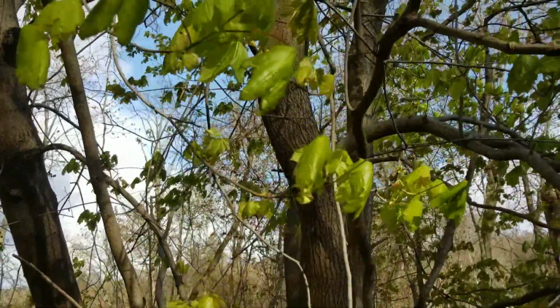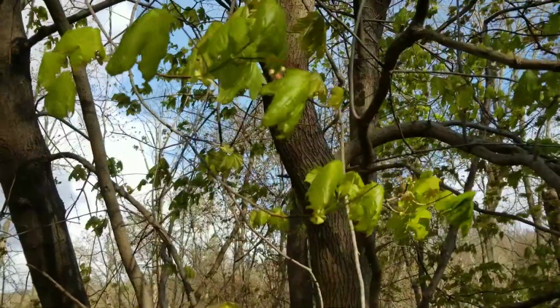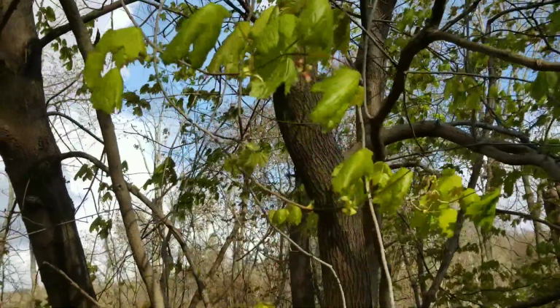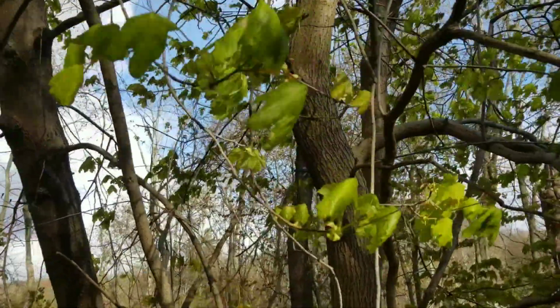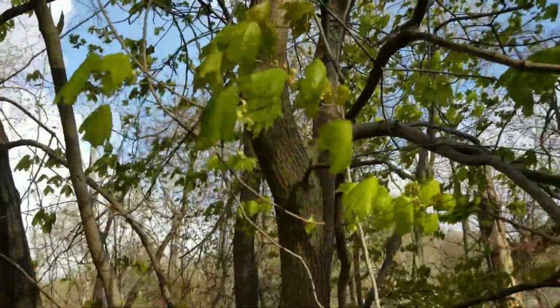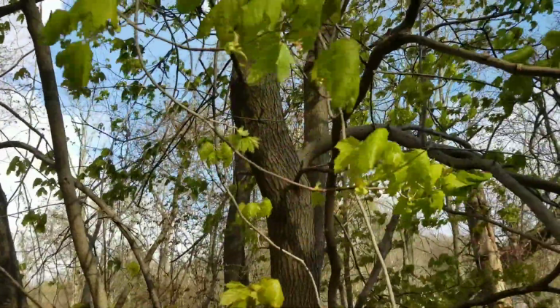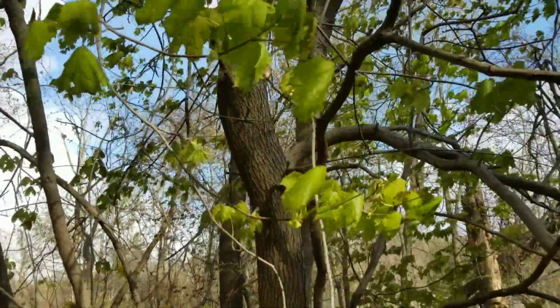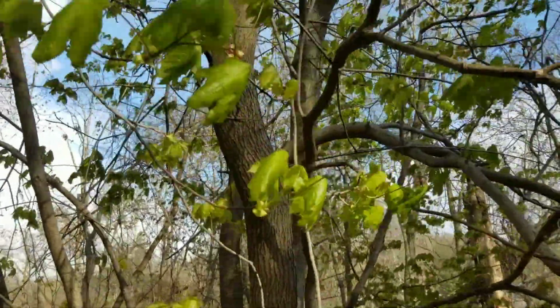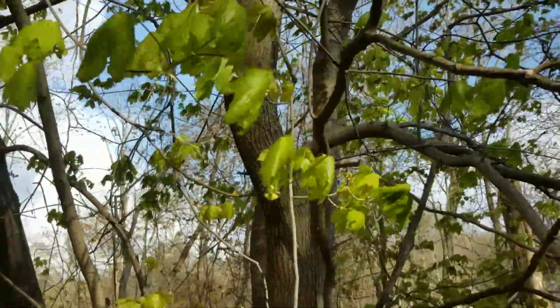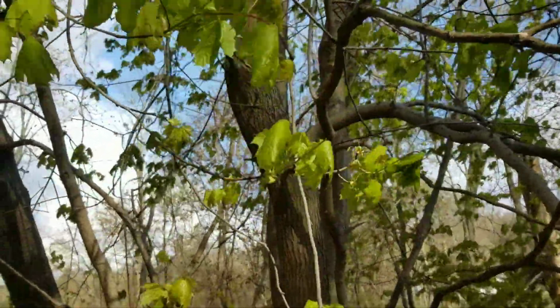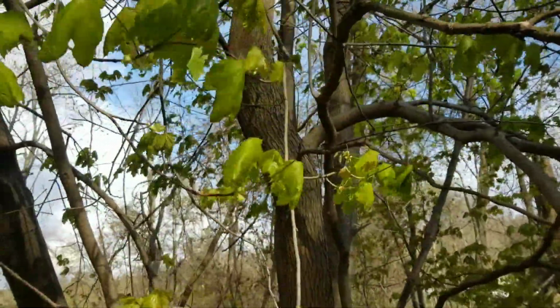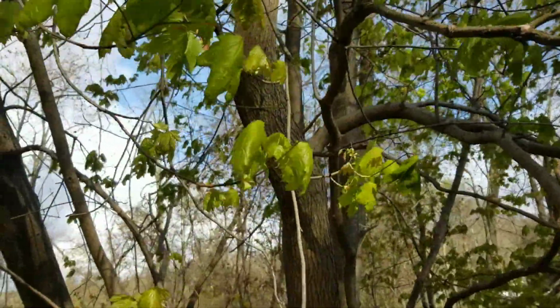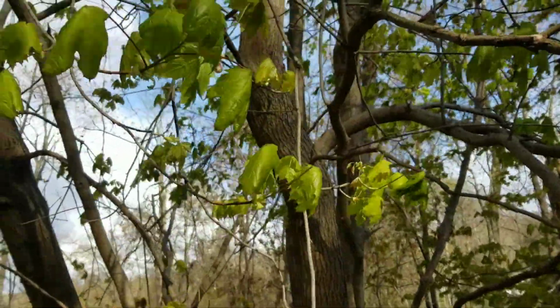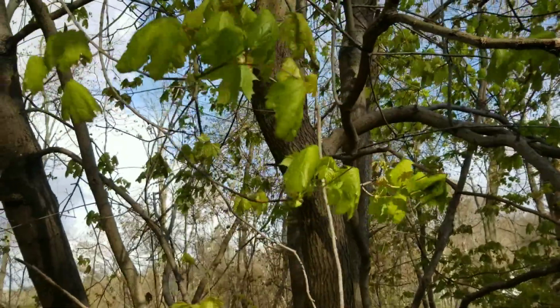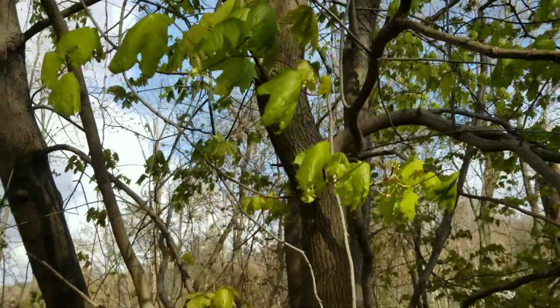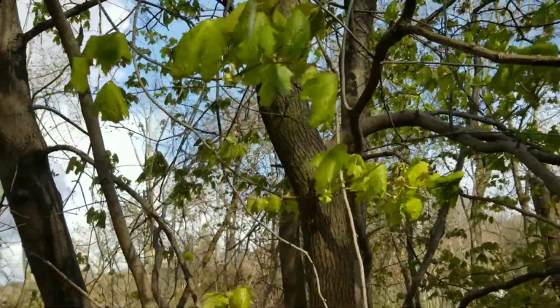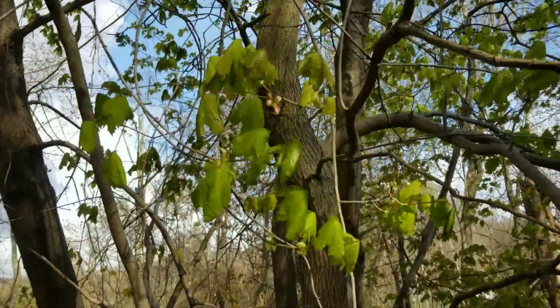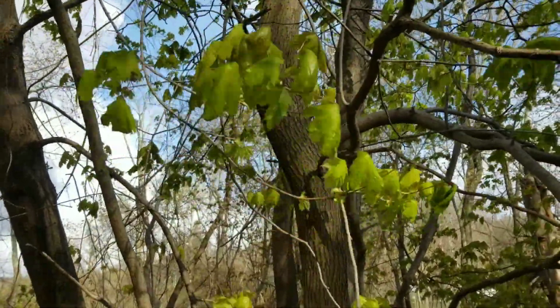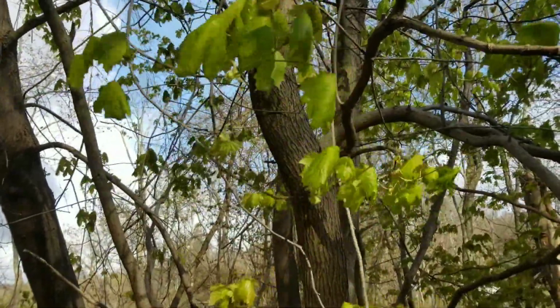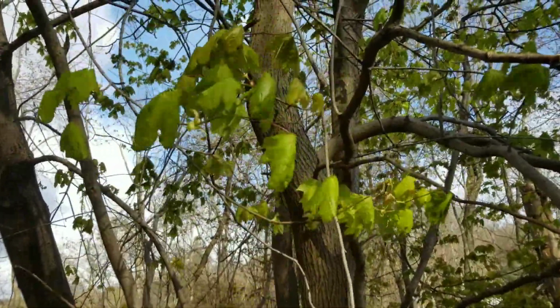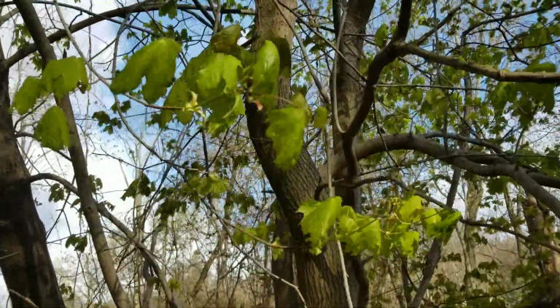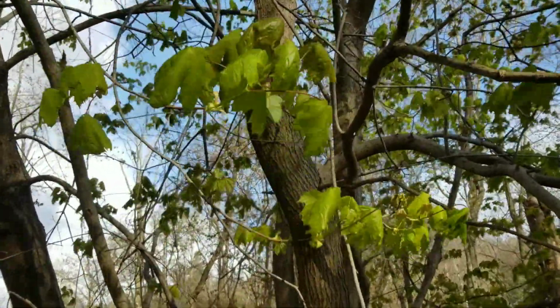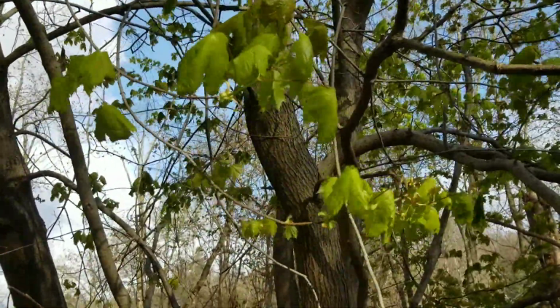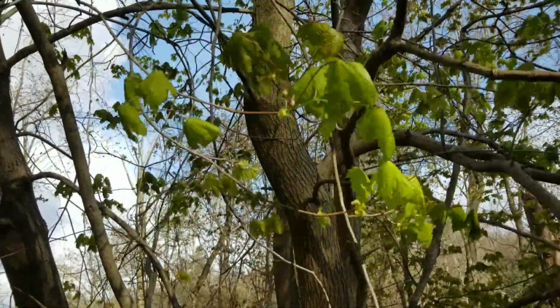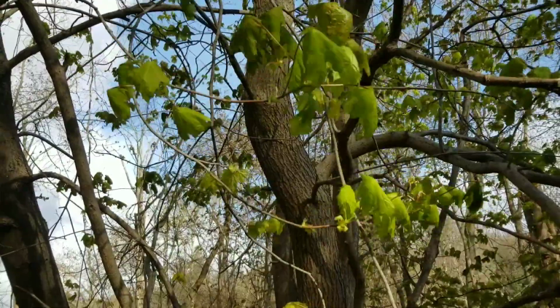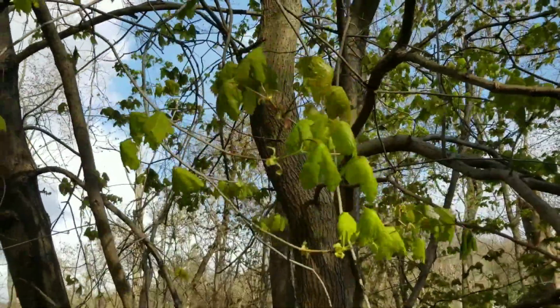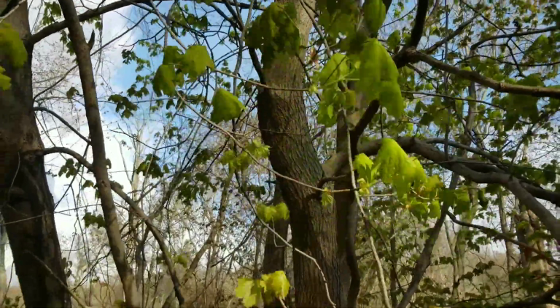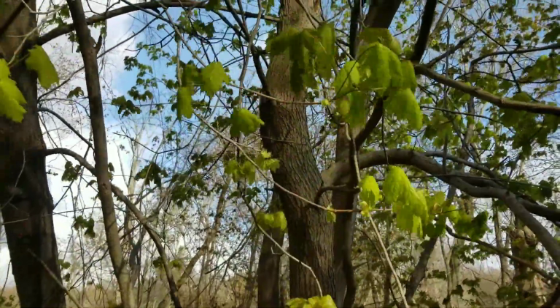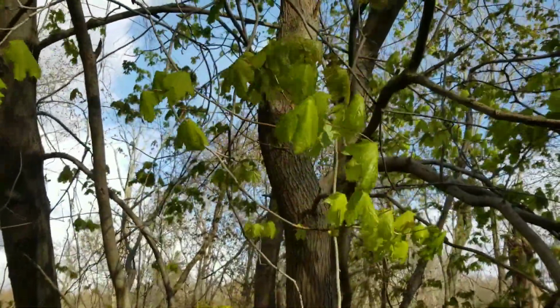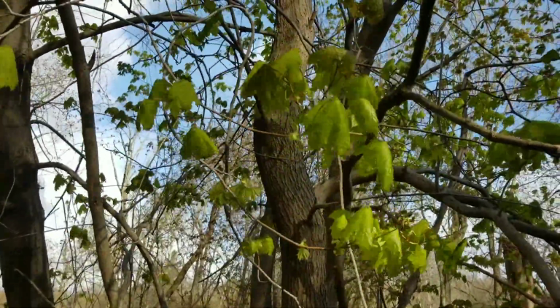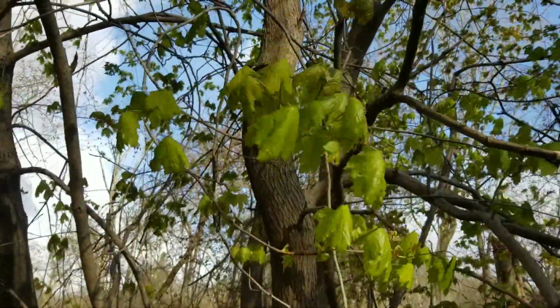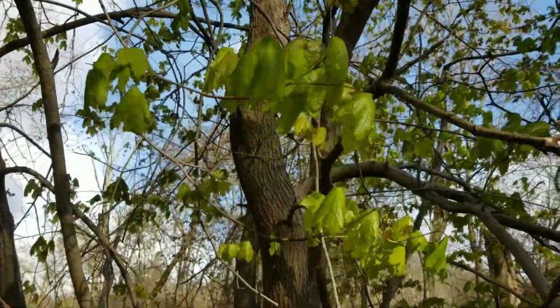Now, this is a Norway maple tree. And unfortunately, there are native maples, so it can be a little tricky to identify this plant. There are a couple of things that you need to be able to notice in order to properly identify it.